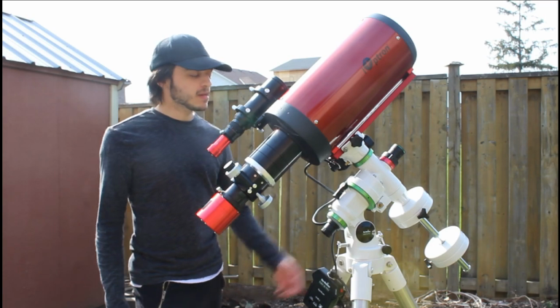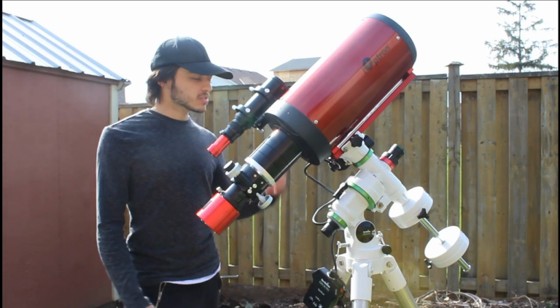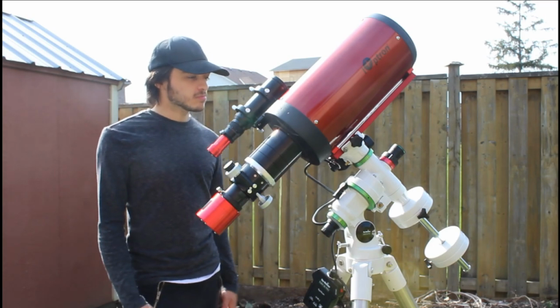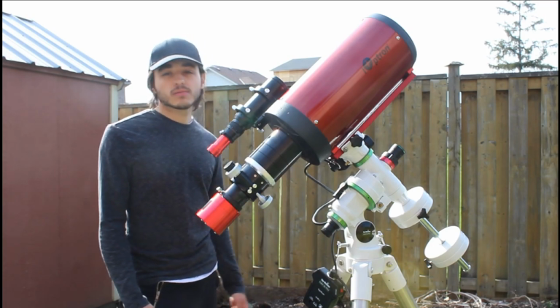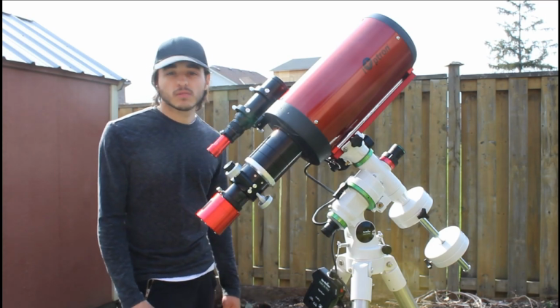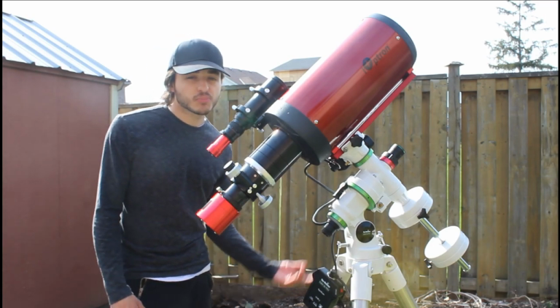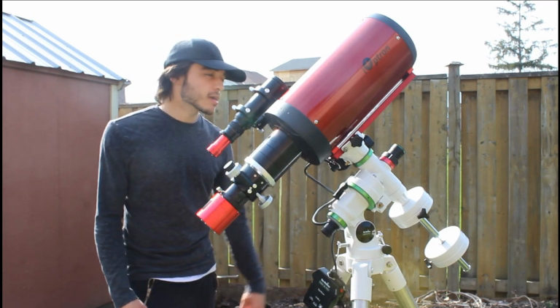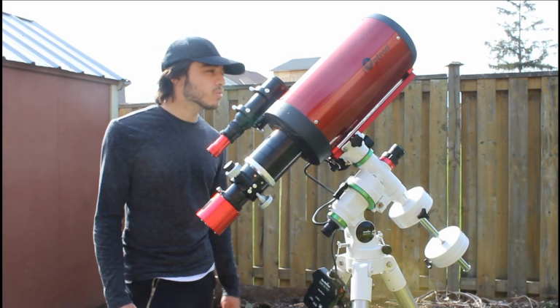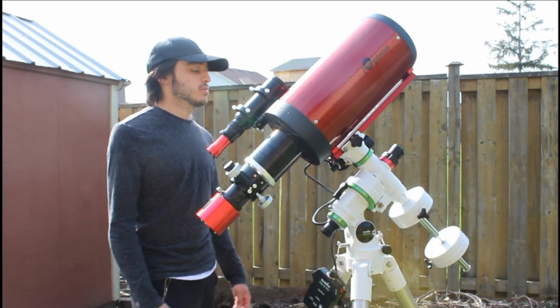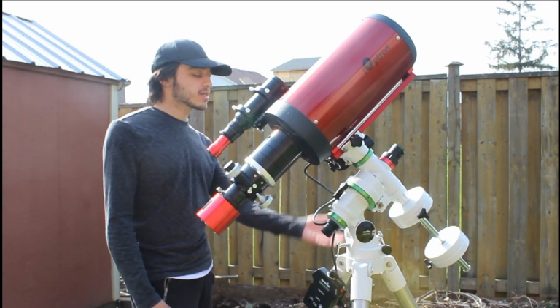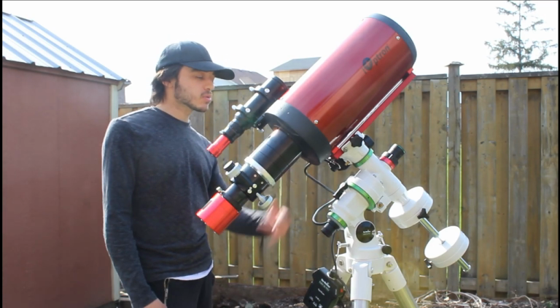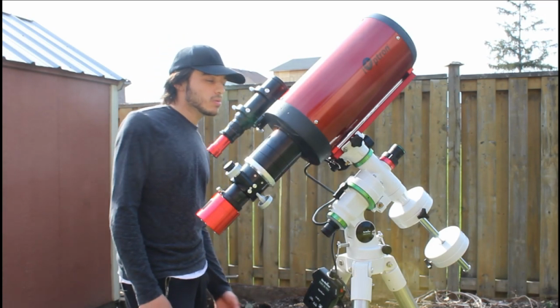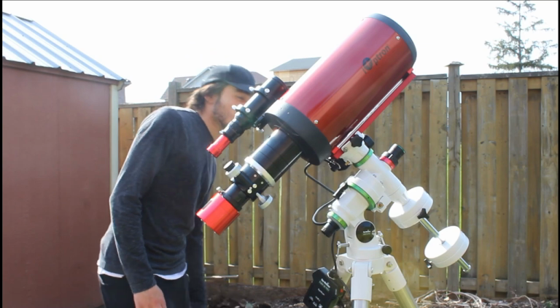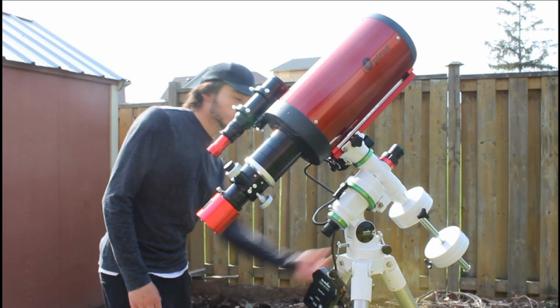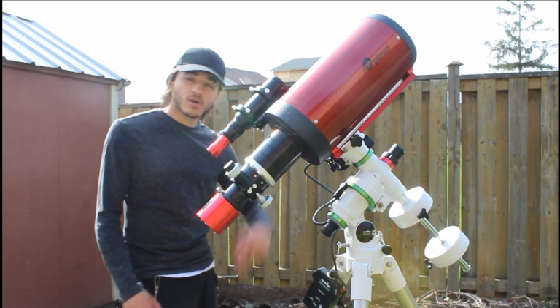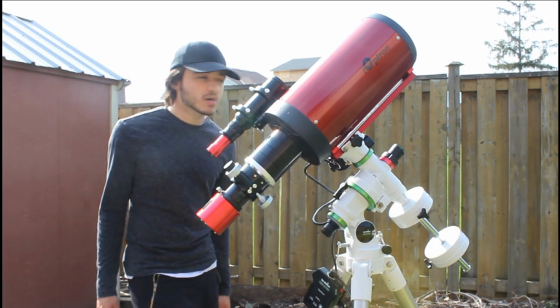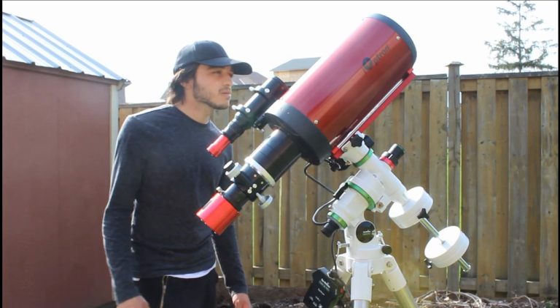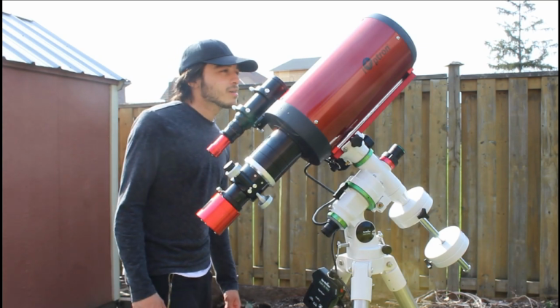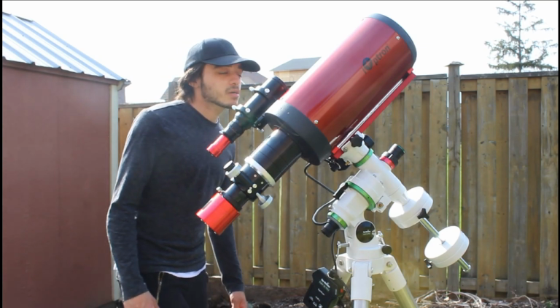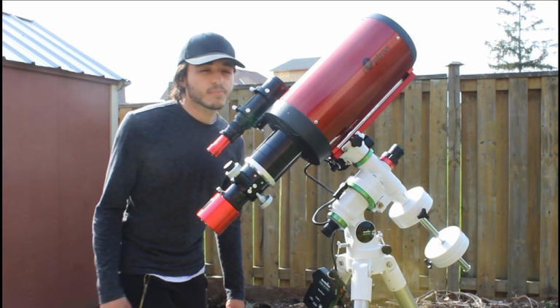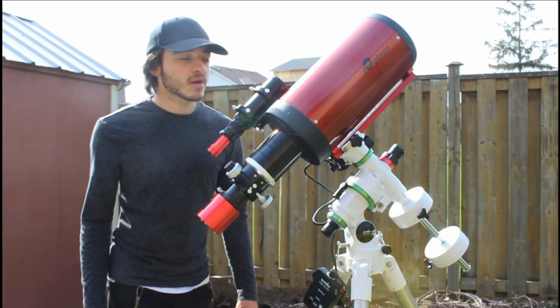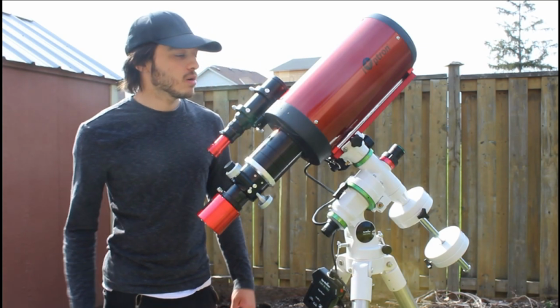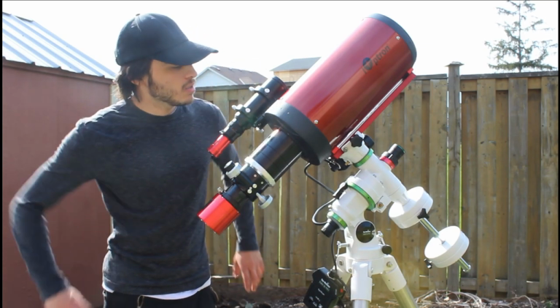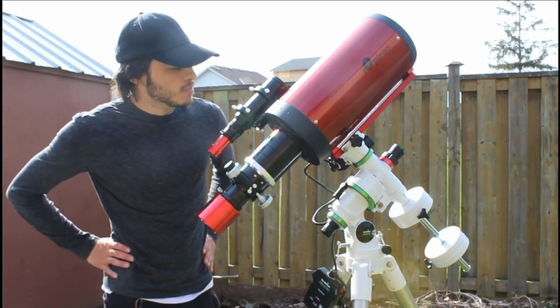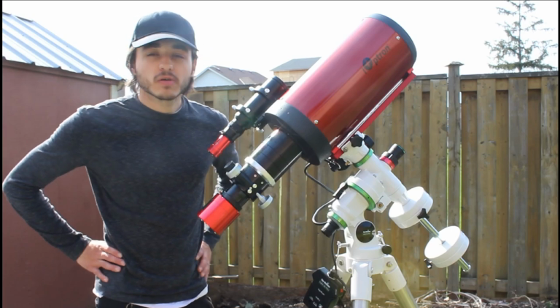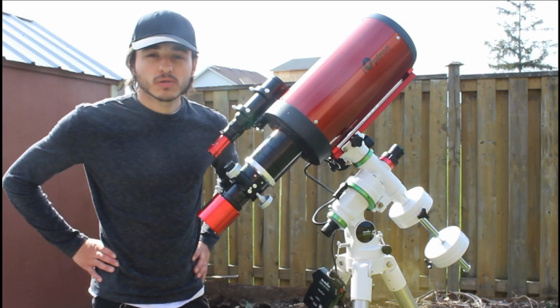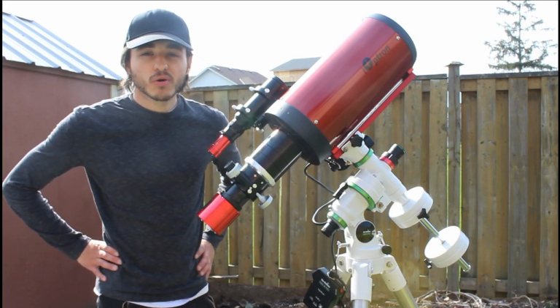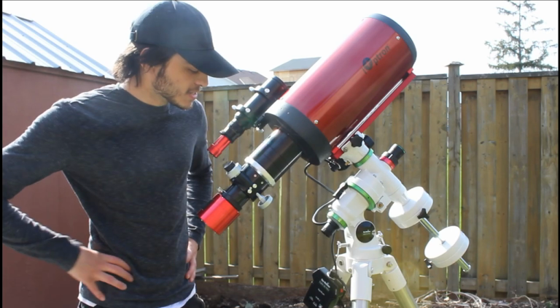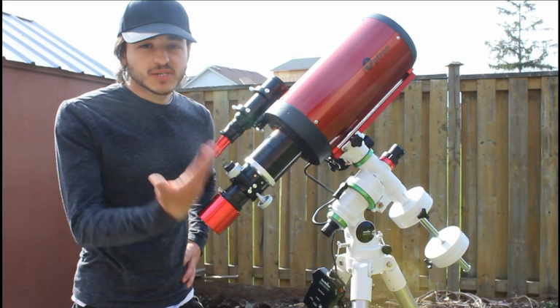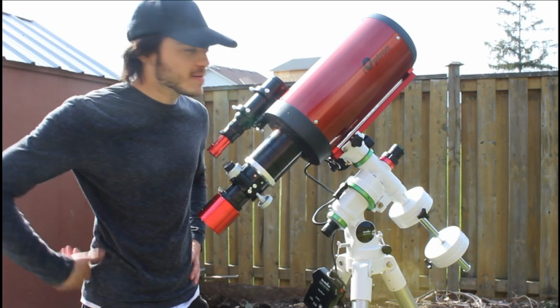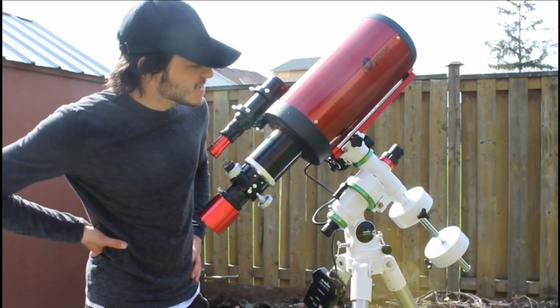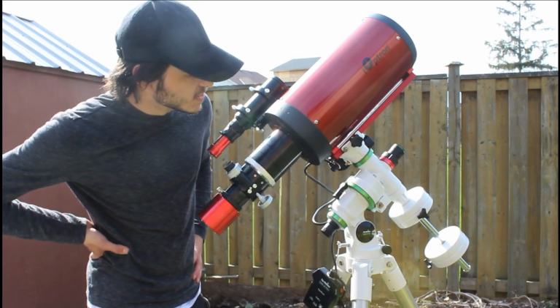It looks awesome — this setup is so cool. Got two counterweights on and I'm looking like a pro now. Not even close to a pro, but I just wanted to talk about the scope.